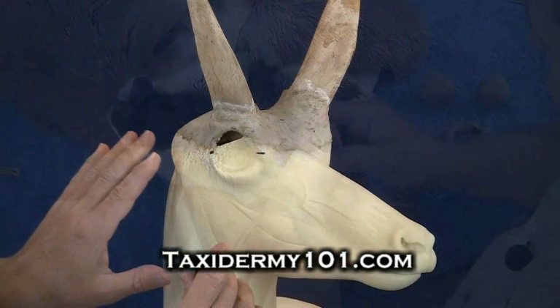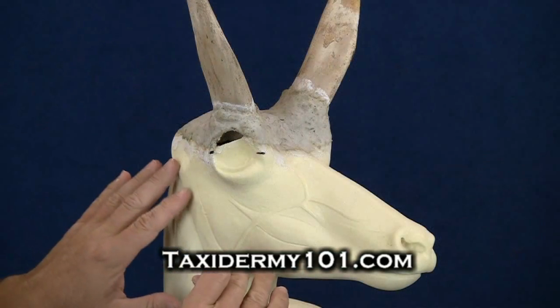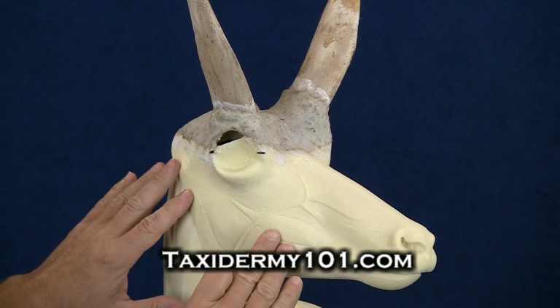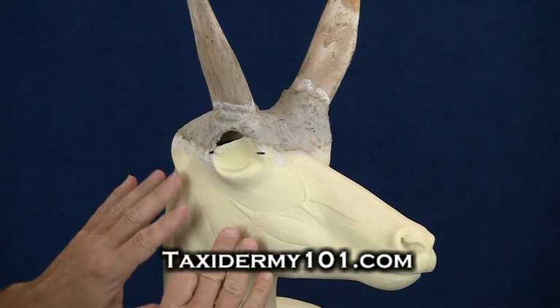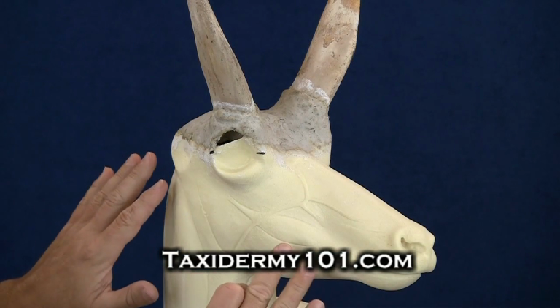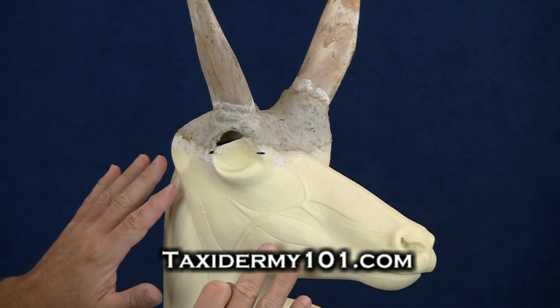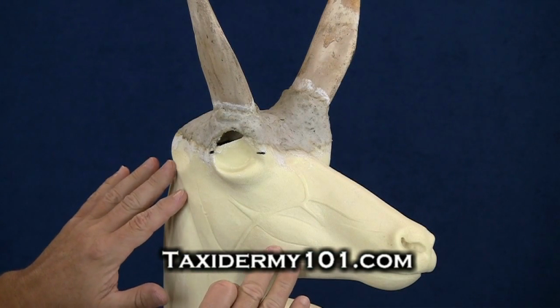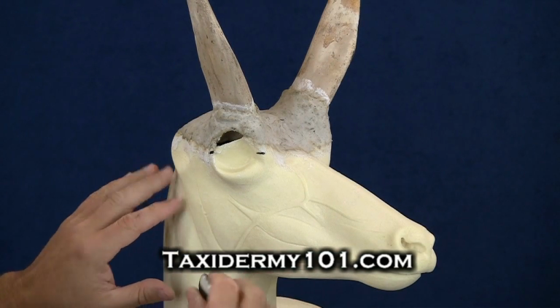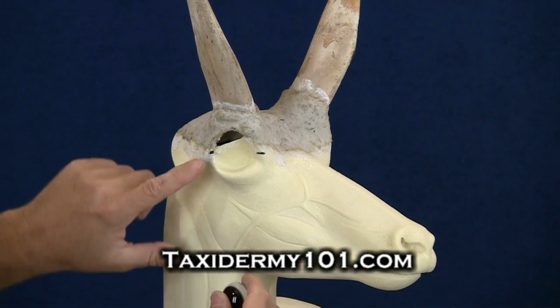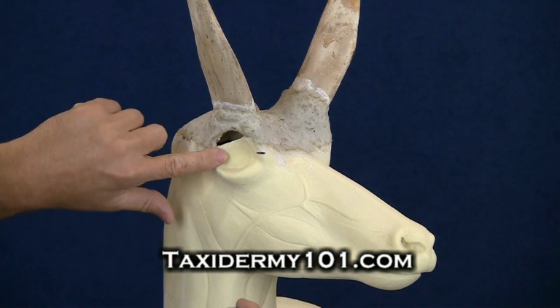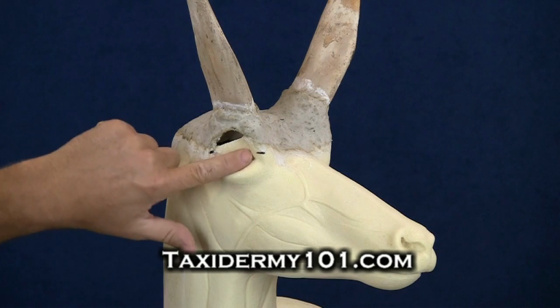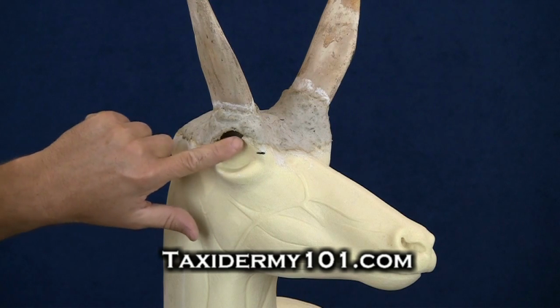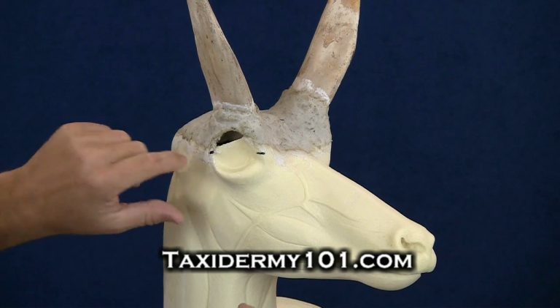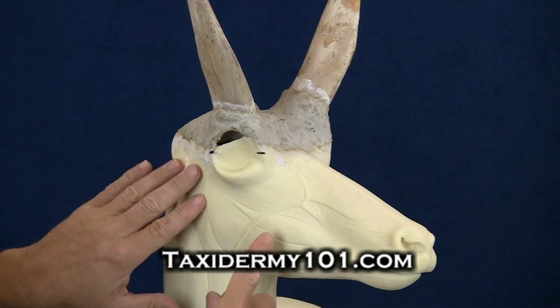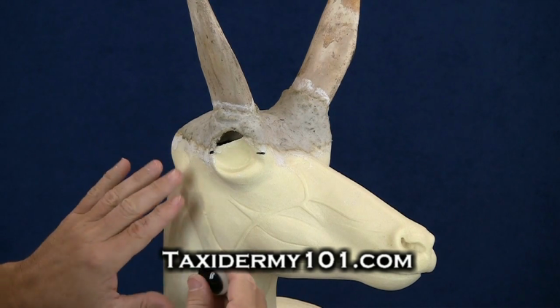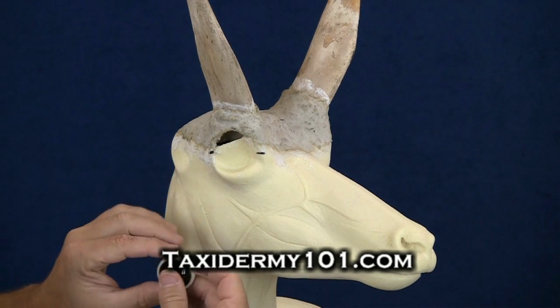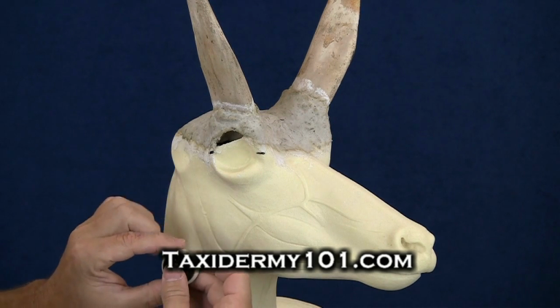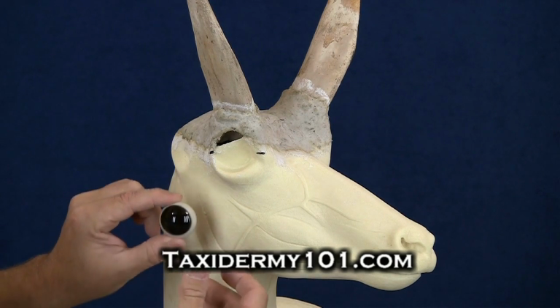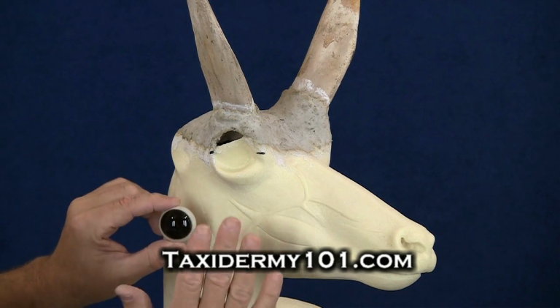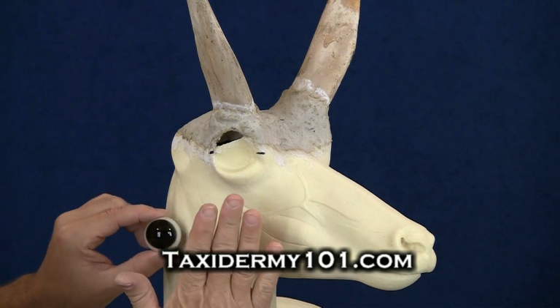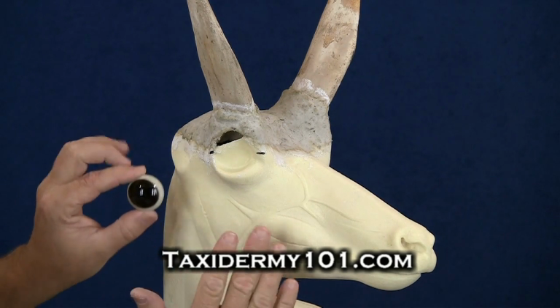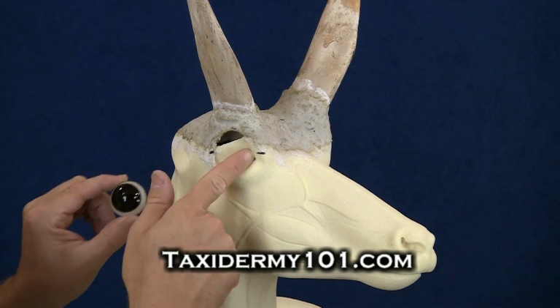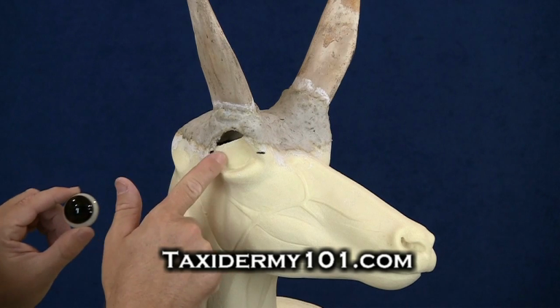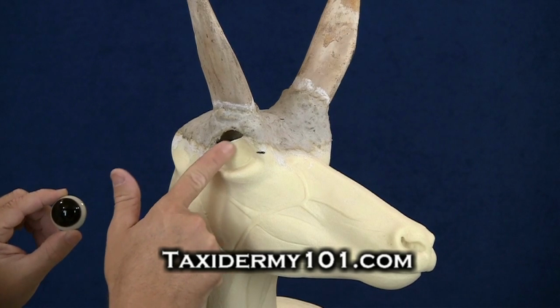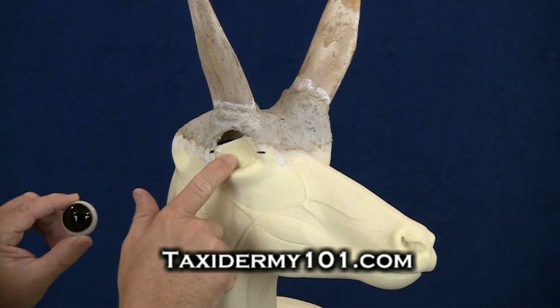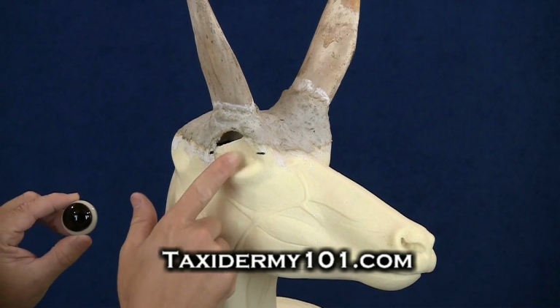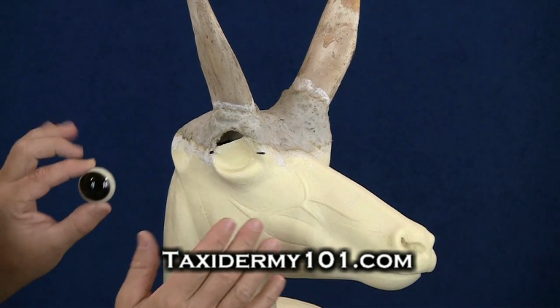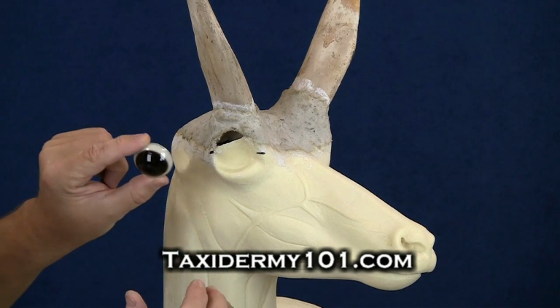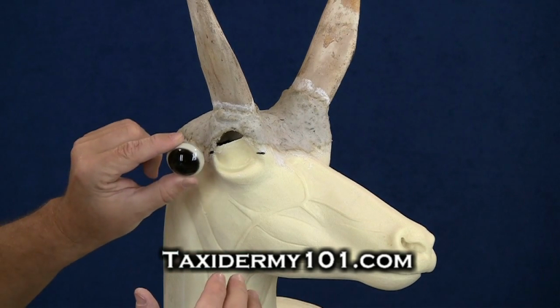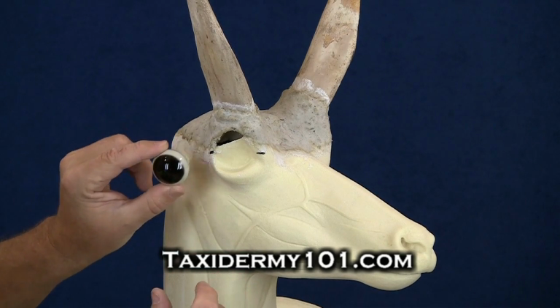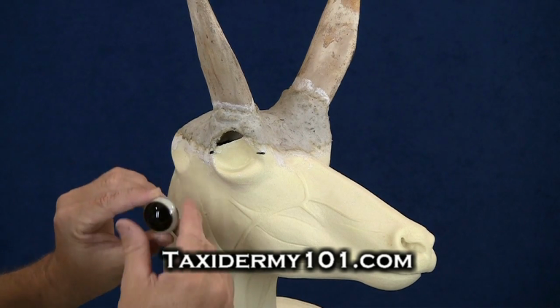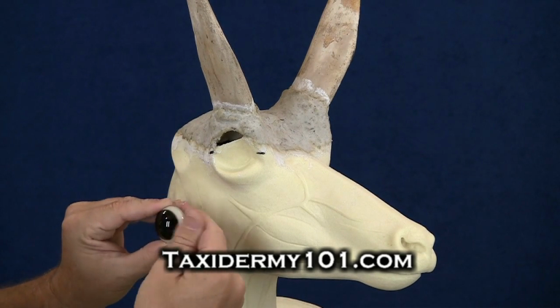Now, the nice thing about this mannequin and most modern mannequins today is that they've been designed with a preset eye socket. What that basically means is that the eye is already — the mannequin has already been designed so that this eye will sit in the proper position.